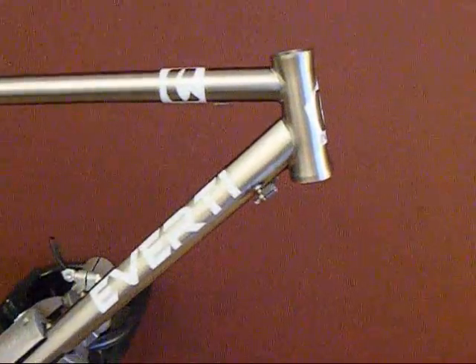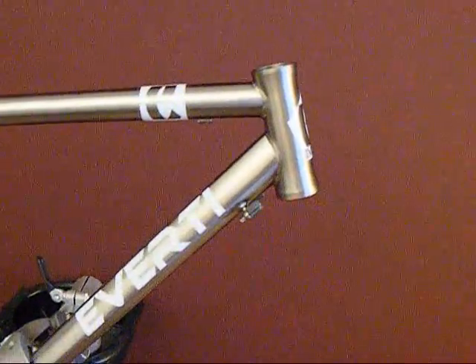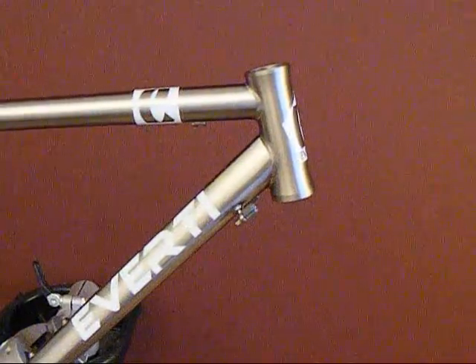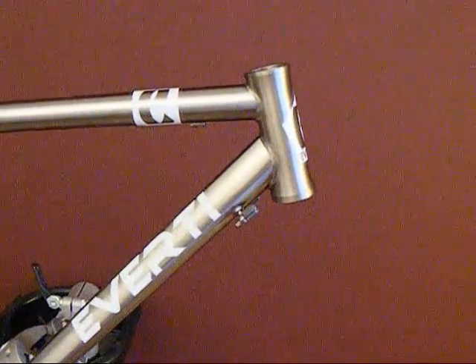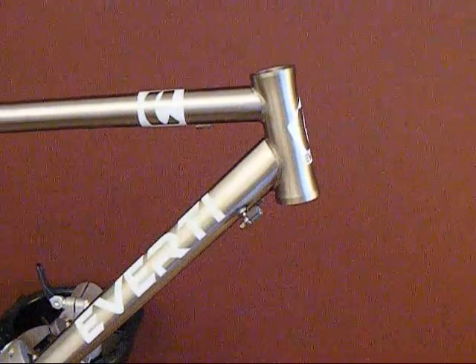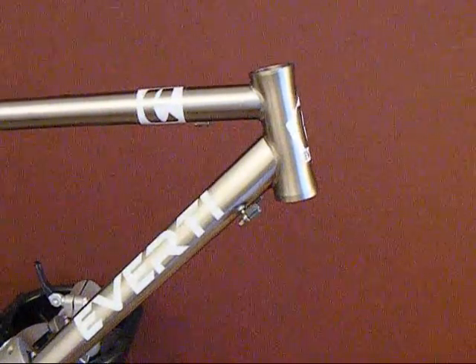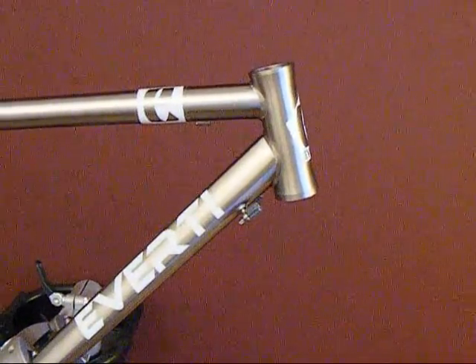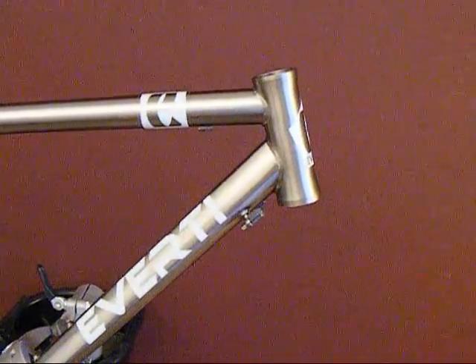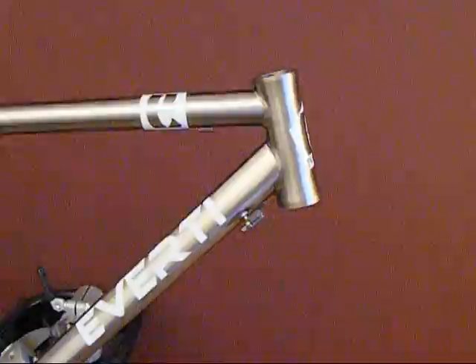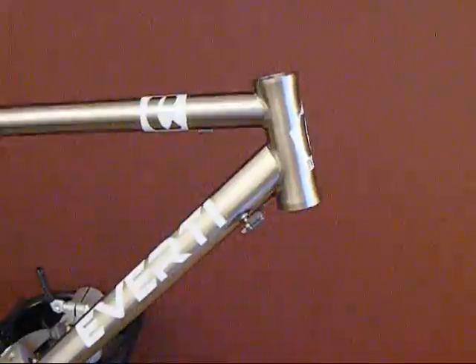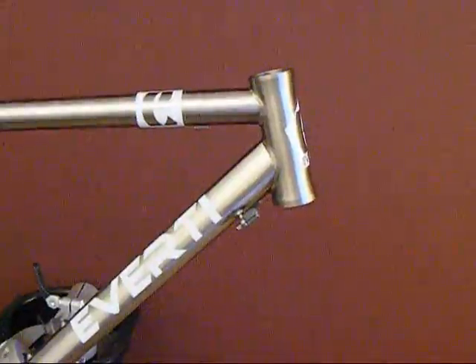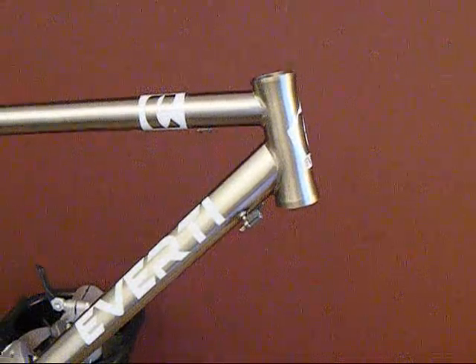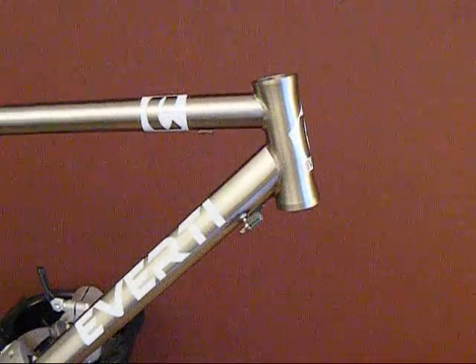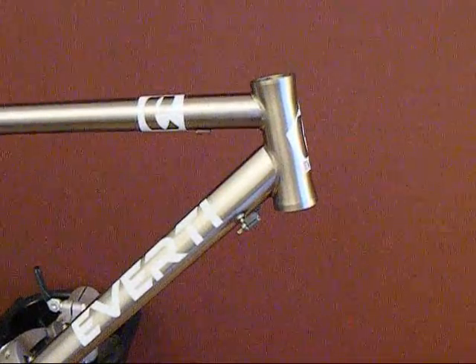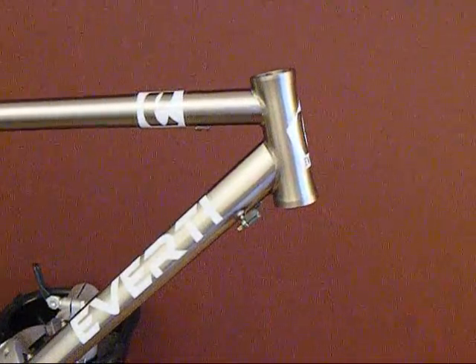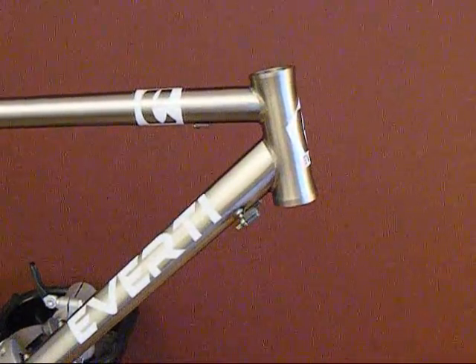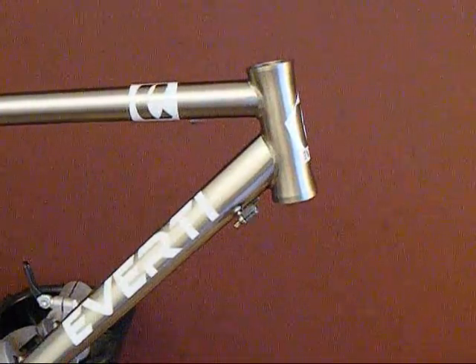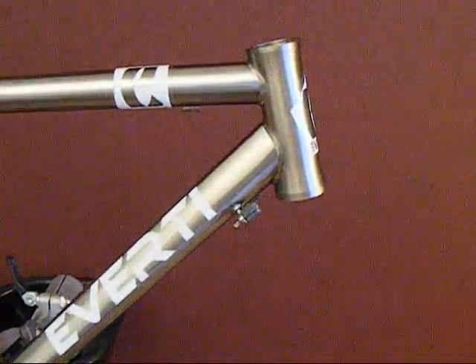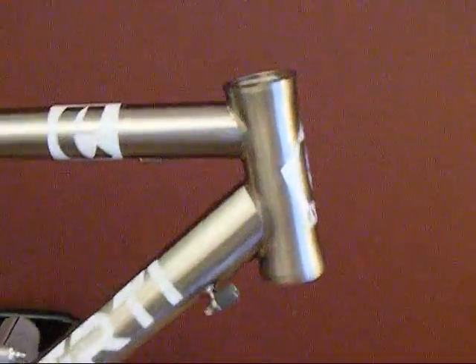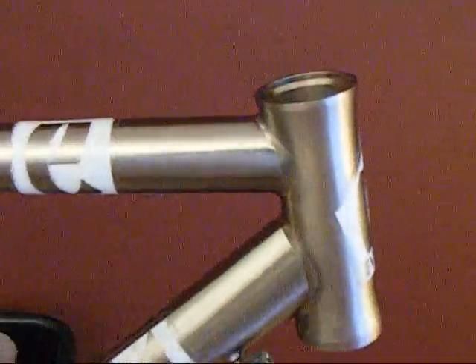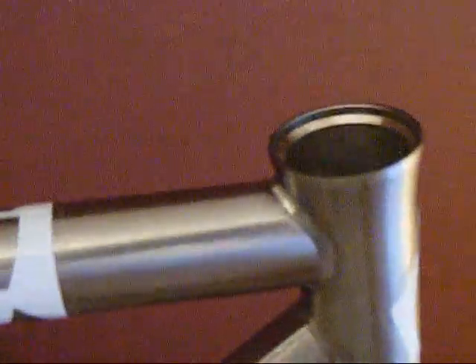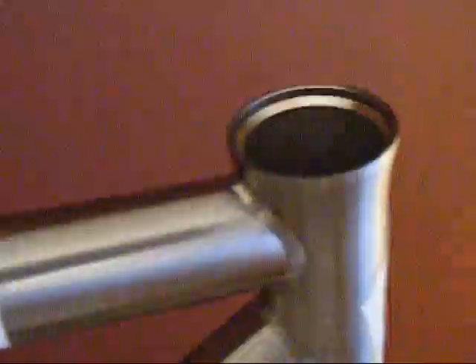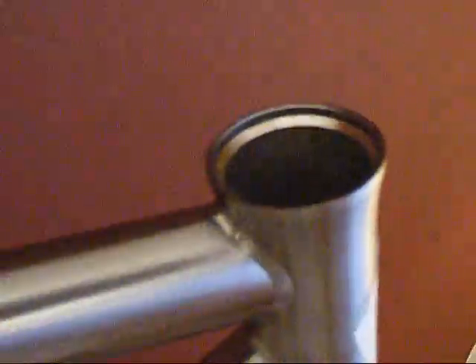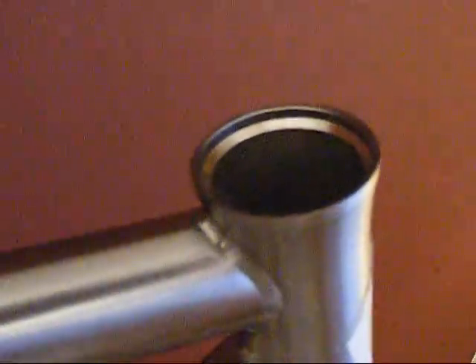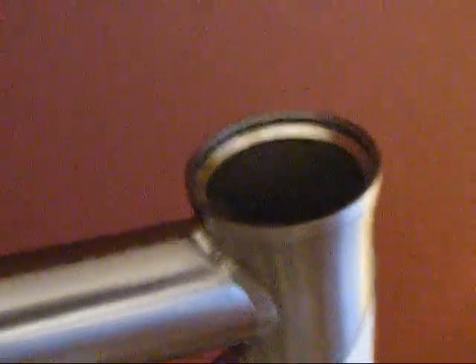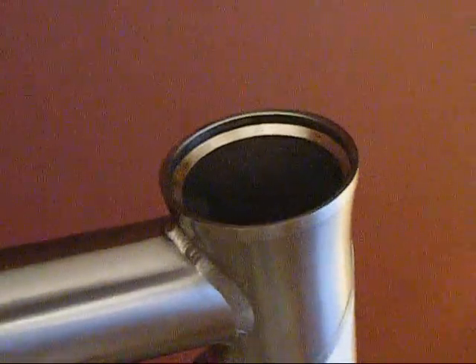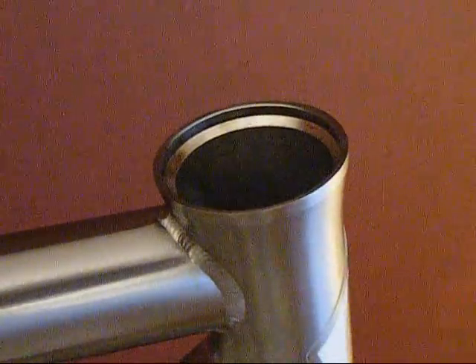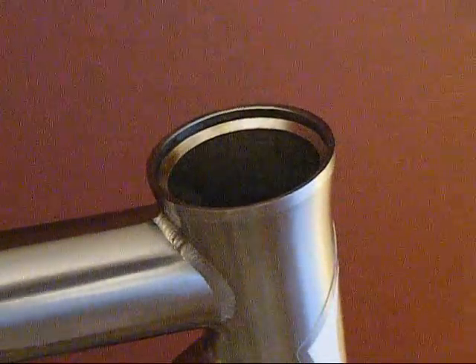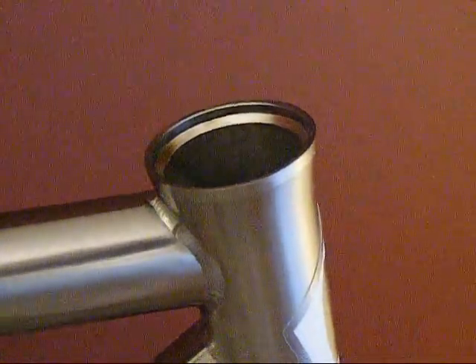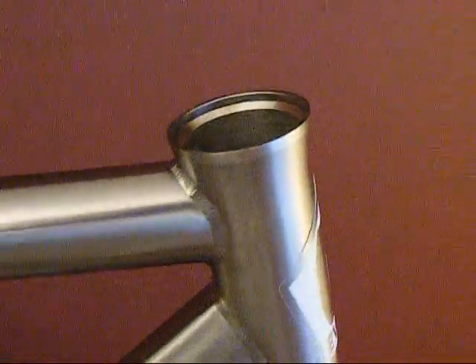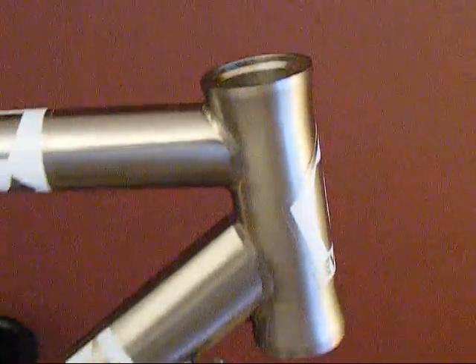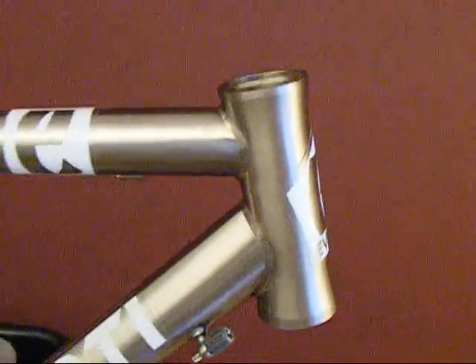Integrated headset, machined out of solid titanium. Nice sculpted look on the outside, machined away on the inside. Lightweight and very precise.